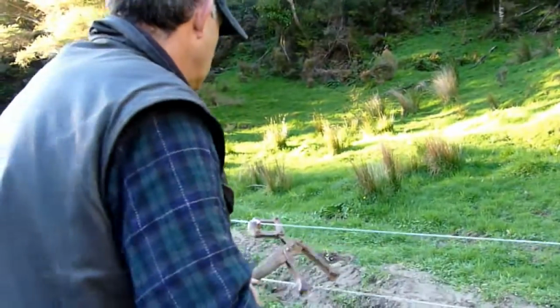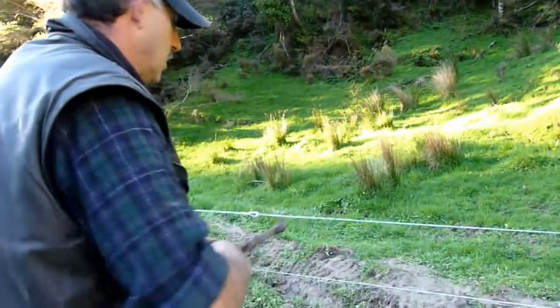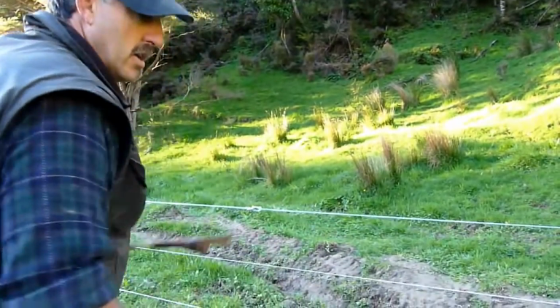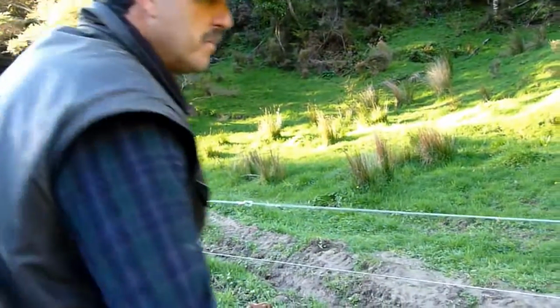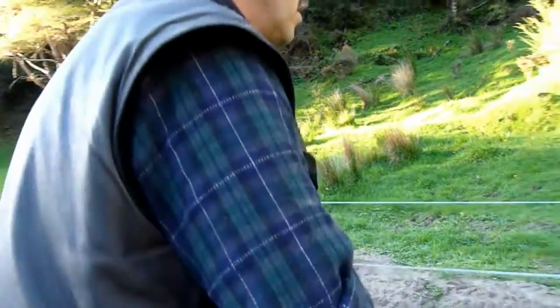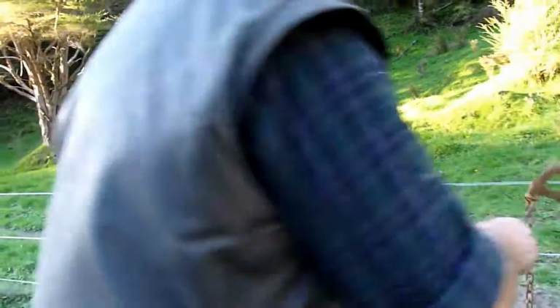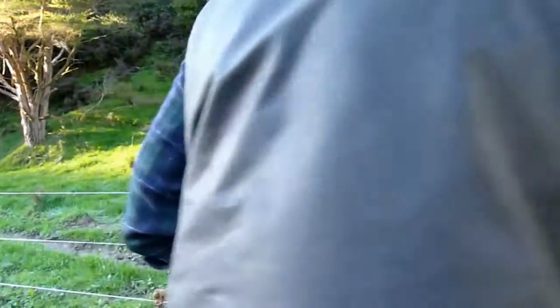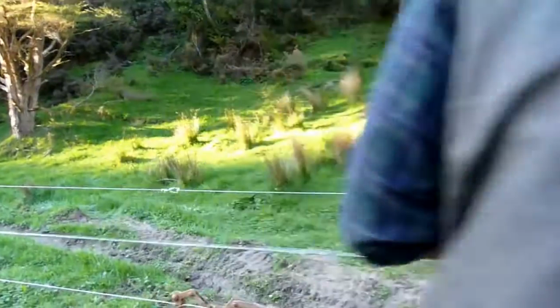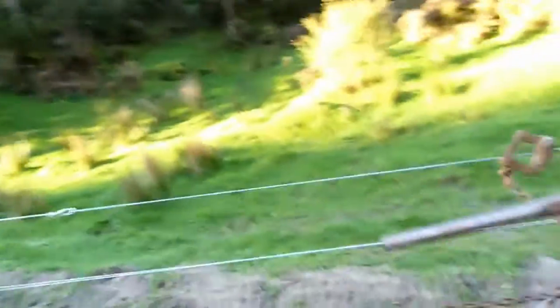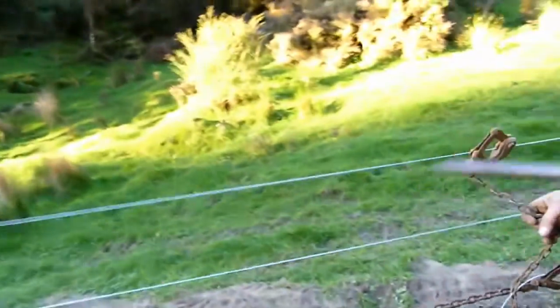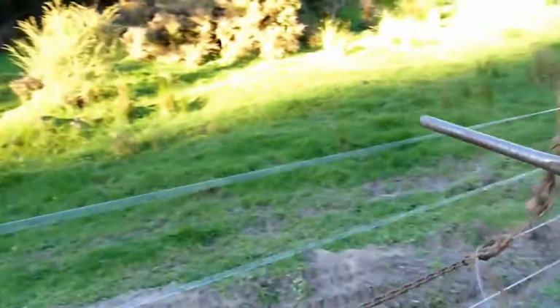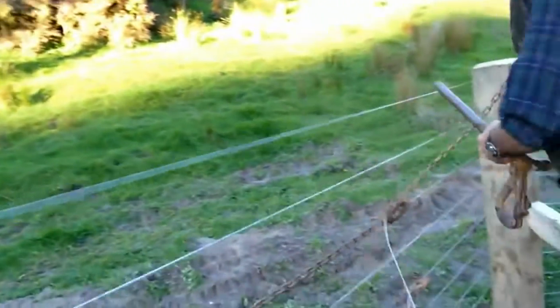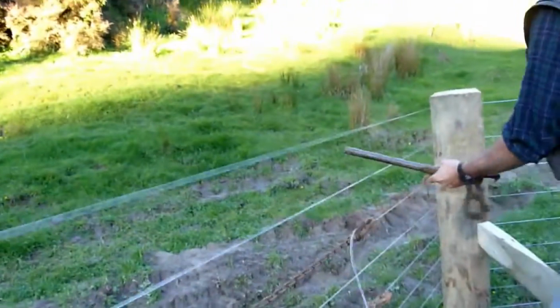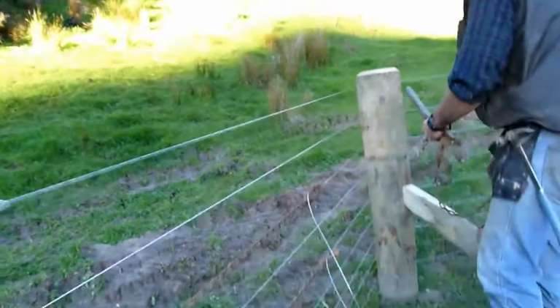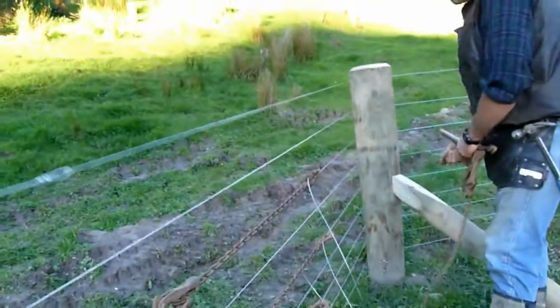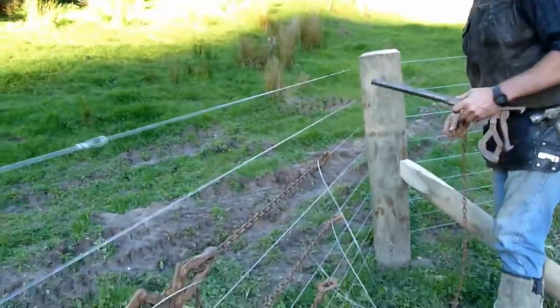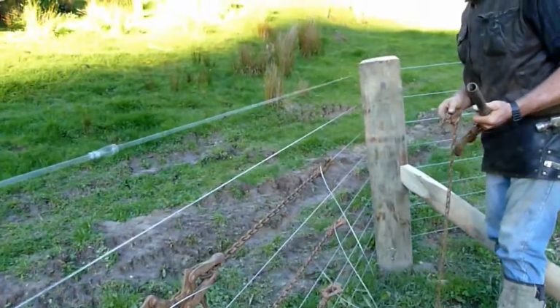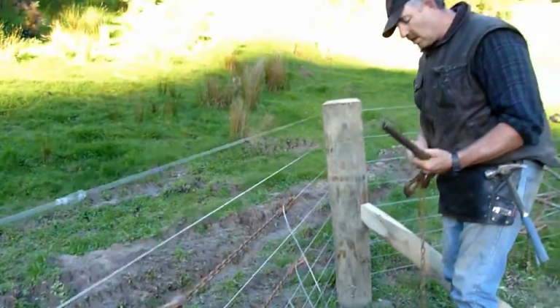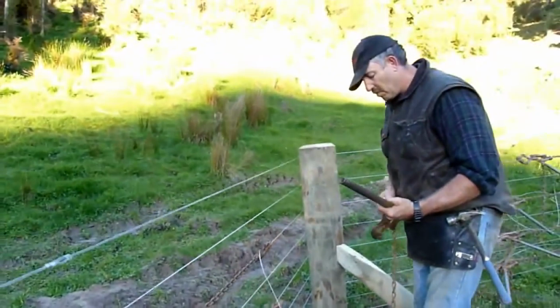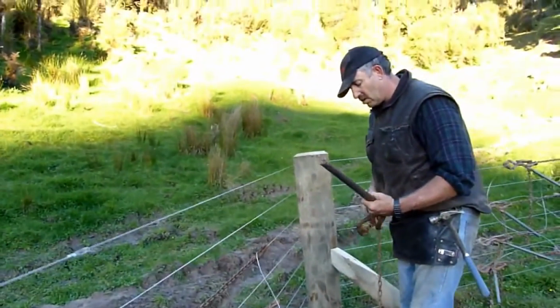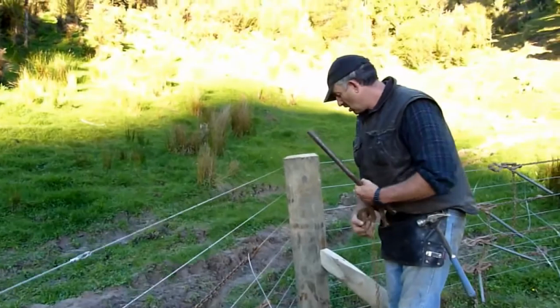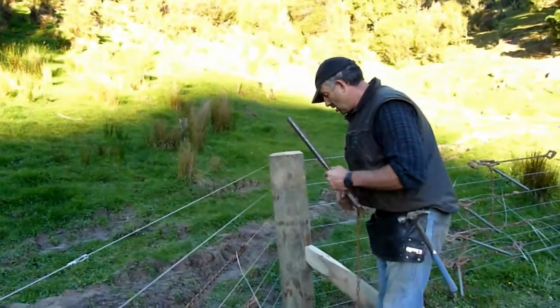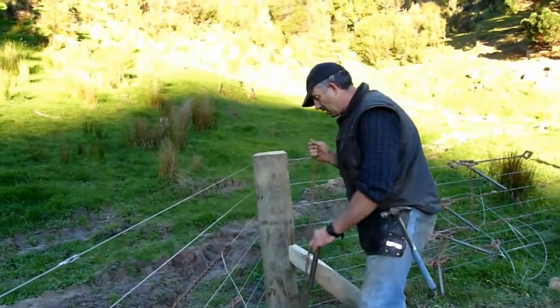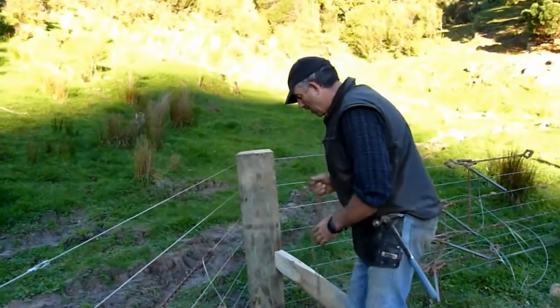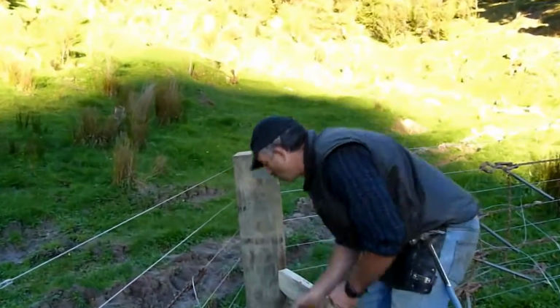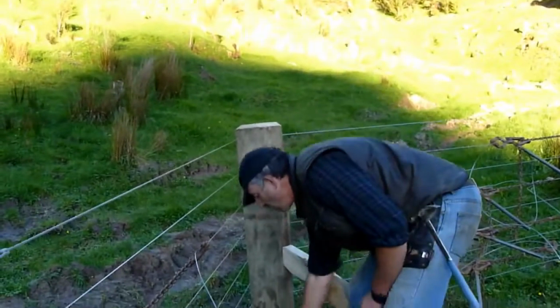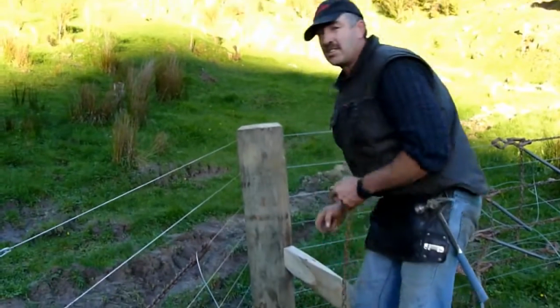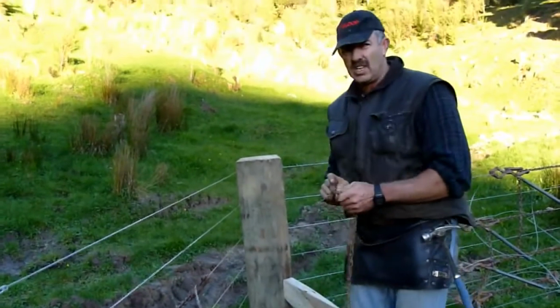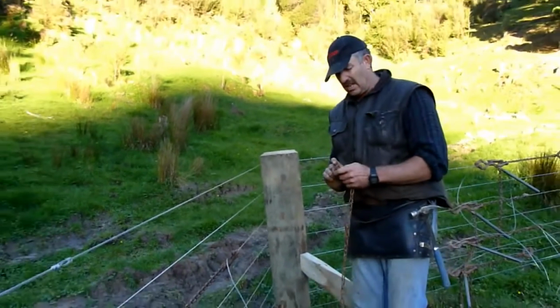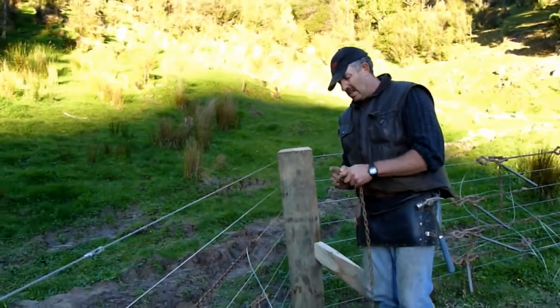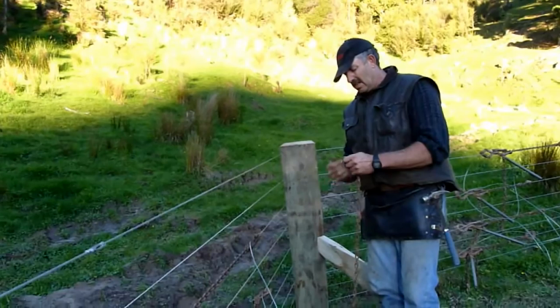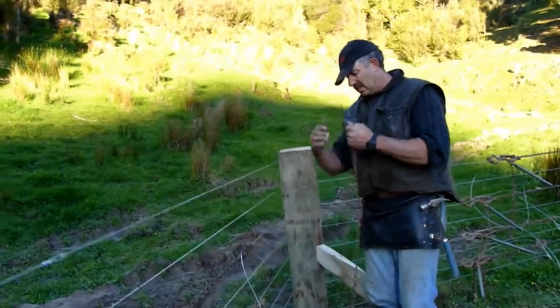My wire strainers are rusty because nobody seems to be able to build good wire strainers these days that don't slip.